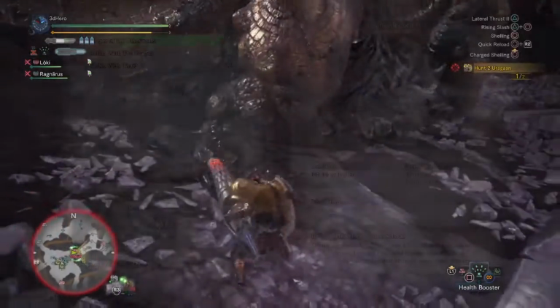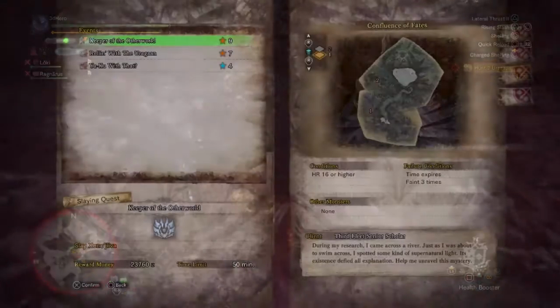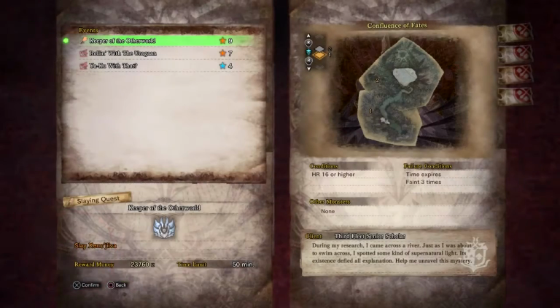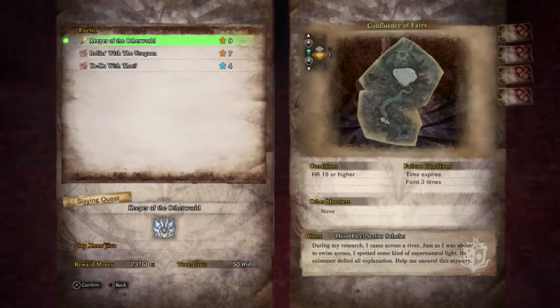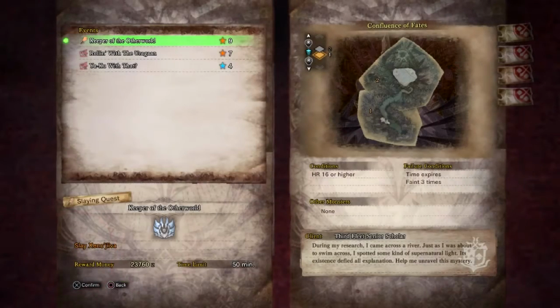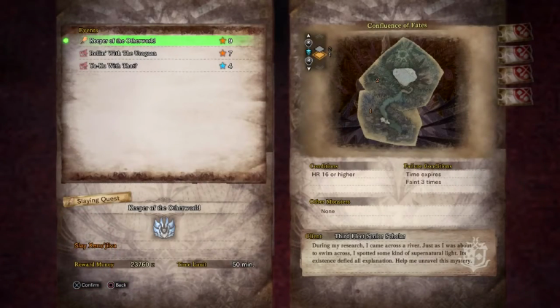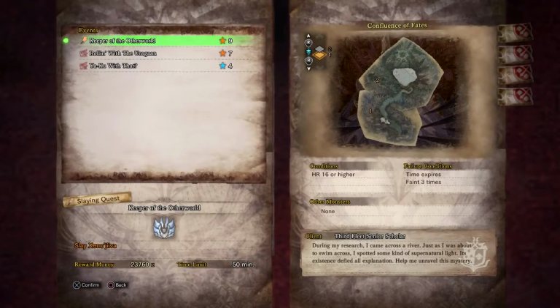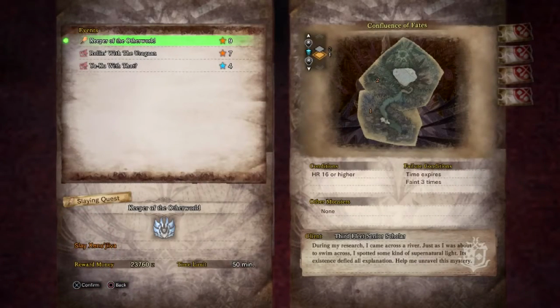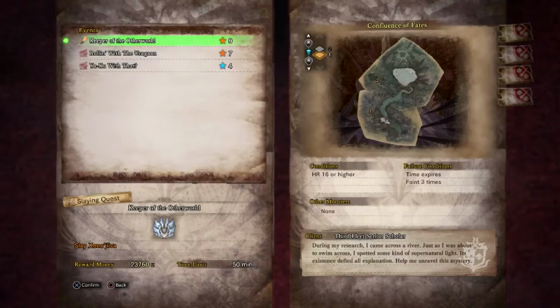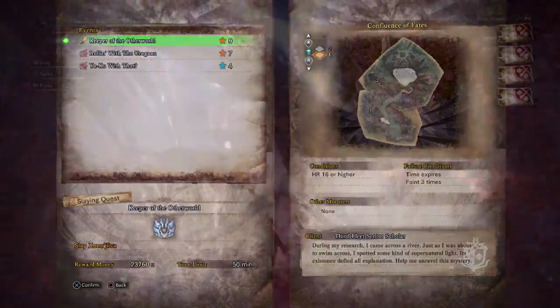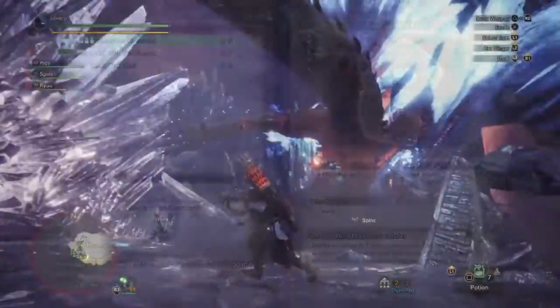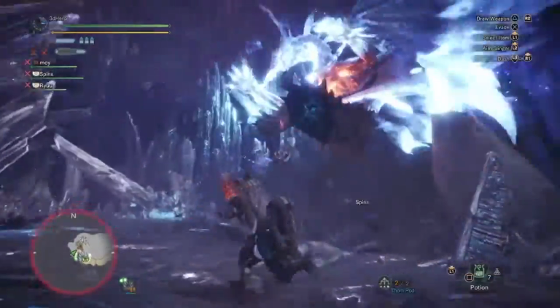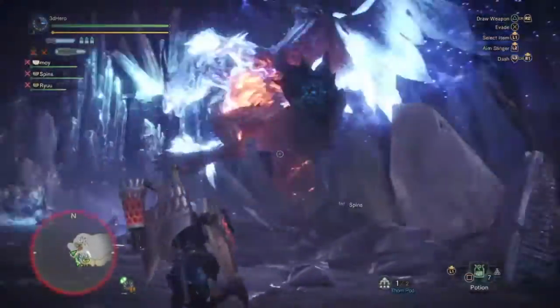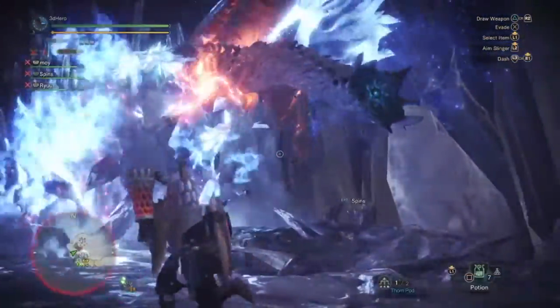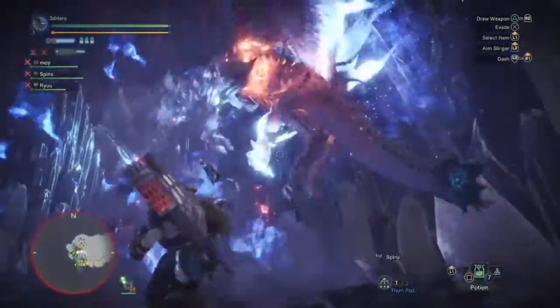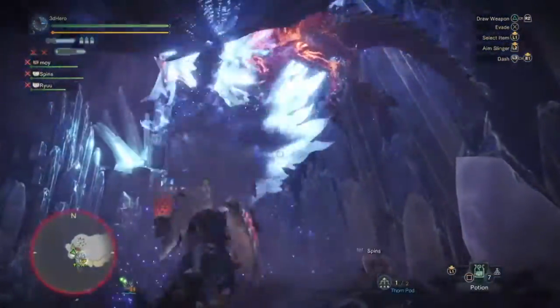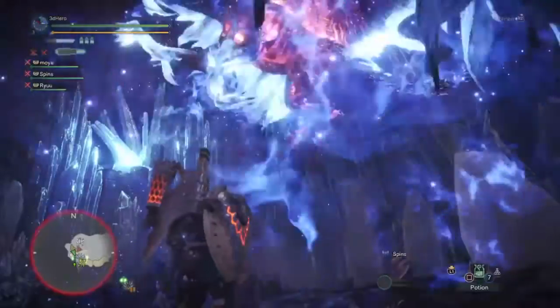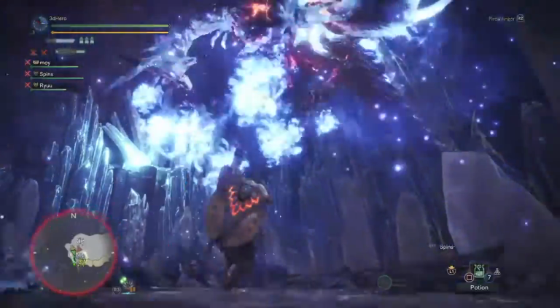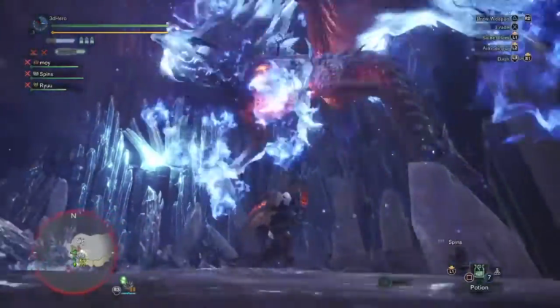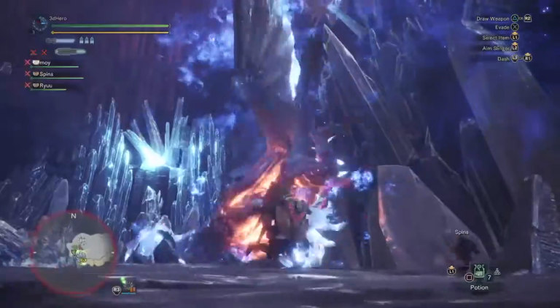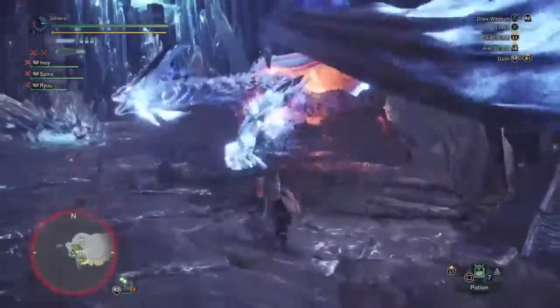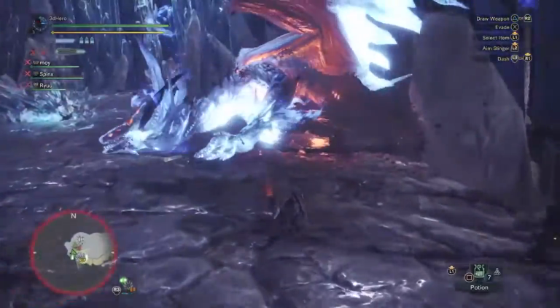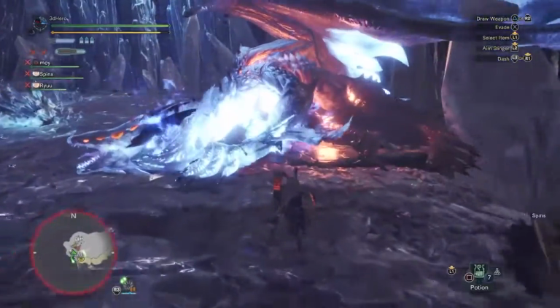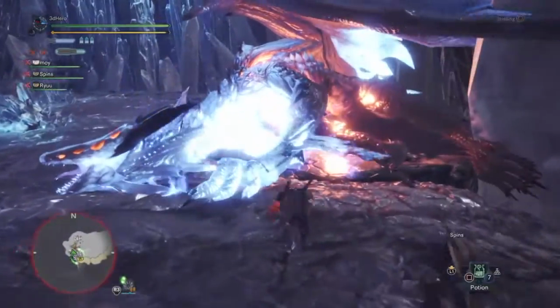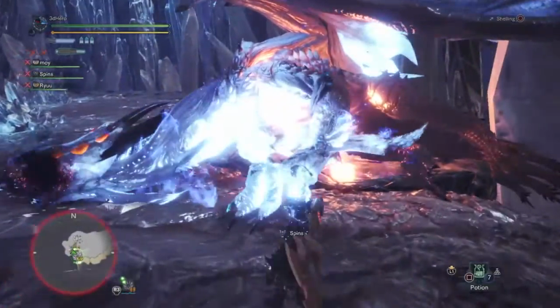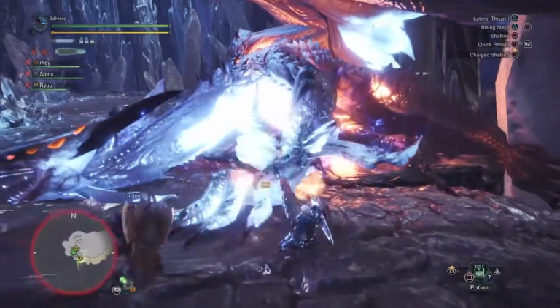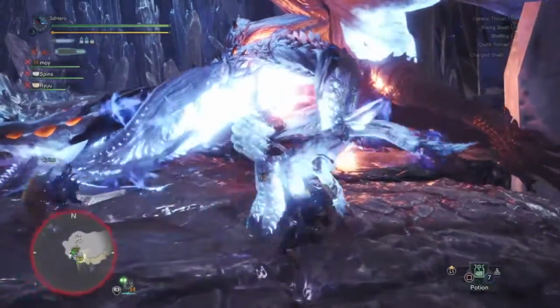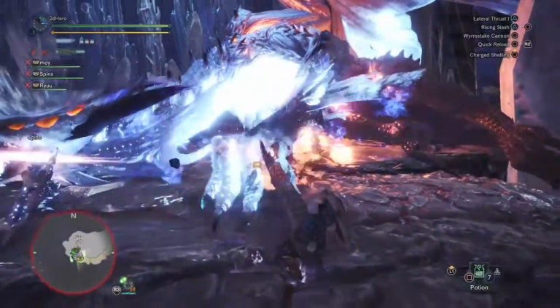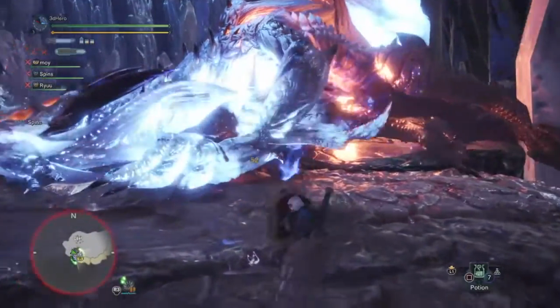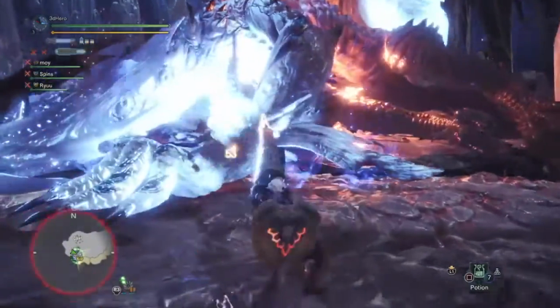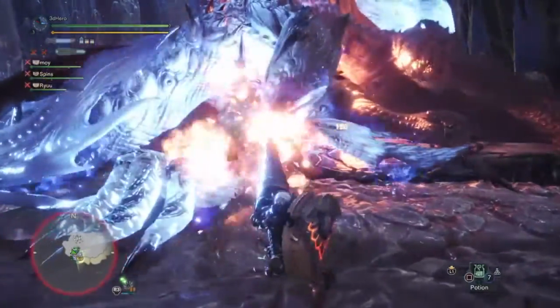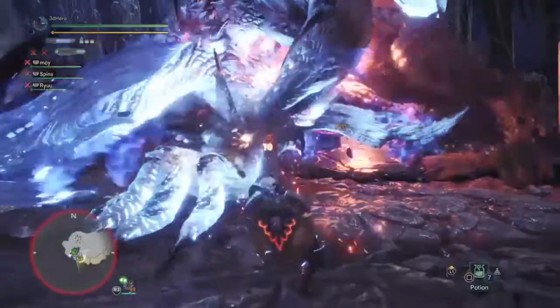Next up we have the Keeper of the Otherworld event quest which puts you up against Xeno in the Confluence of Fates area. This is a 9 star quest where all you have to do is slay the Xeno and collect your rewards. Pretty simple and straightforward and an ideal place to gather more of his parts for crafting rather than wait for him to become optional over time.